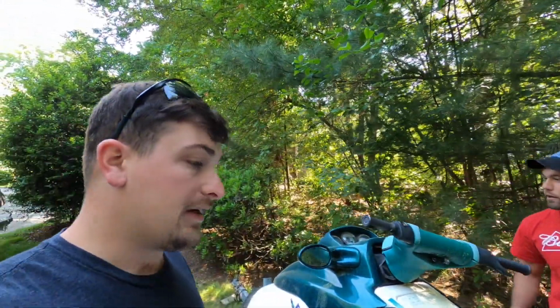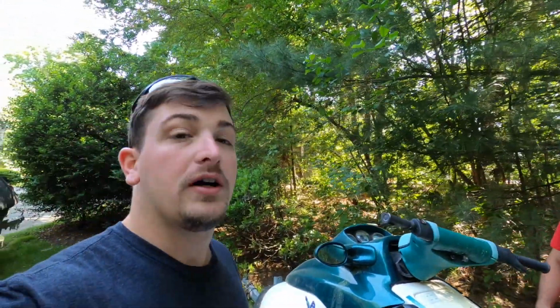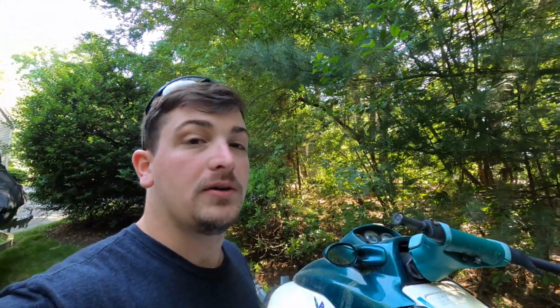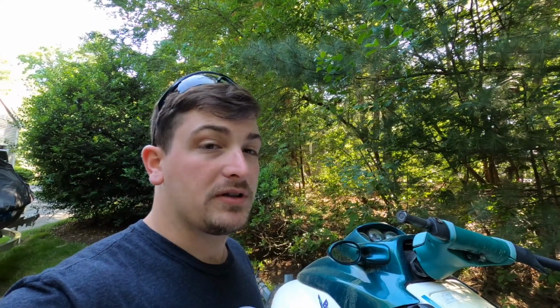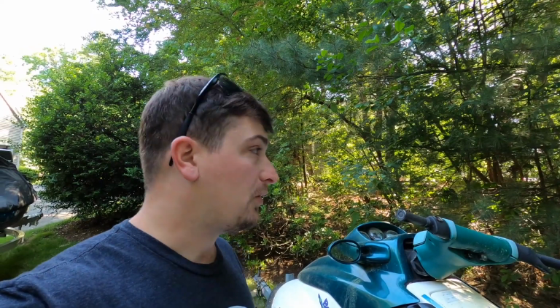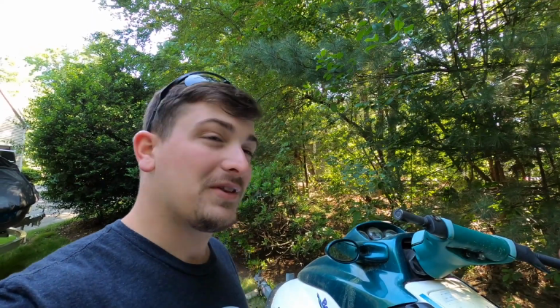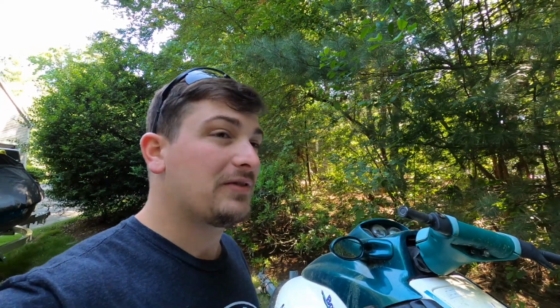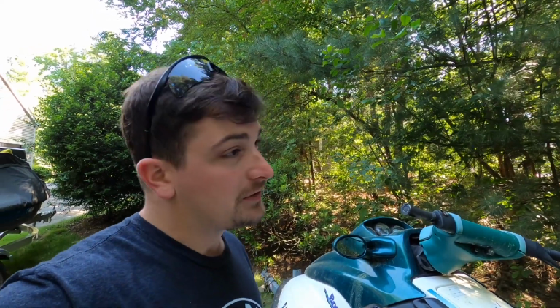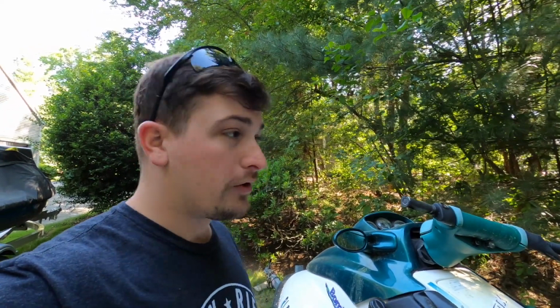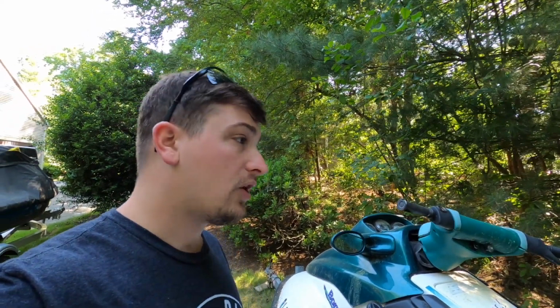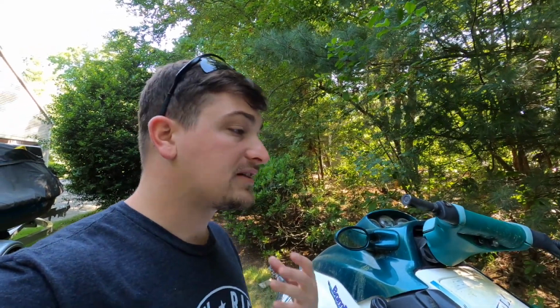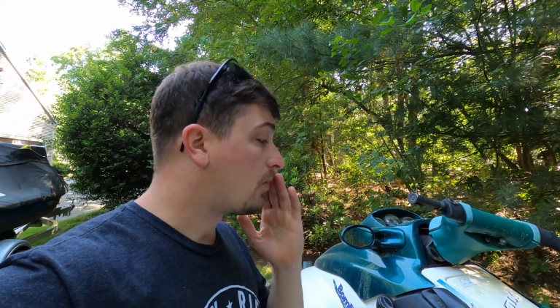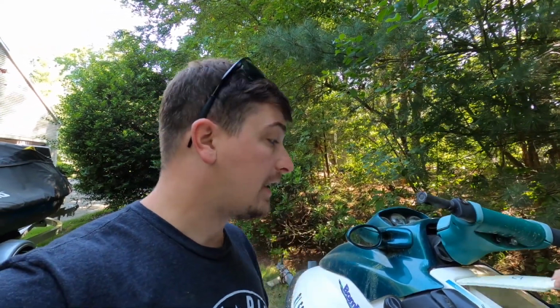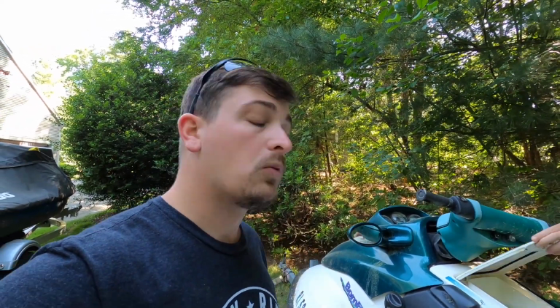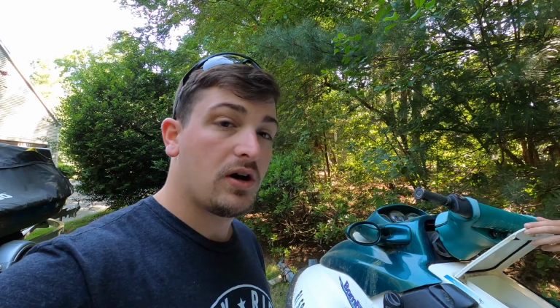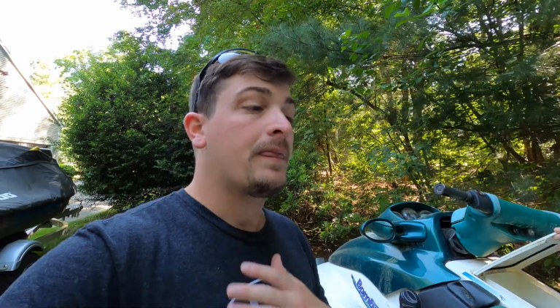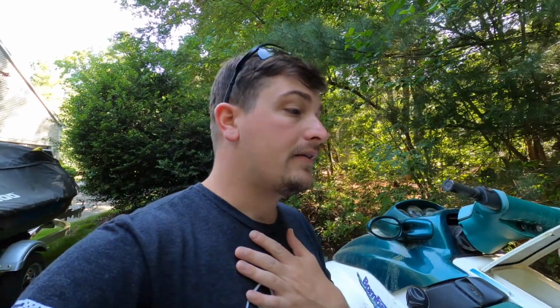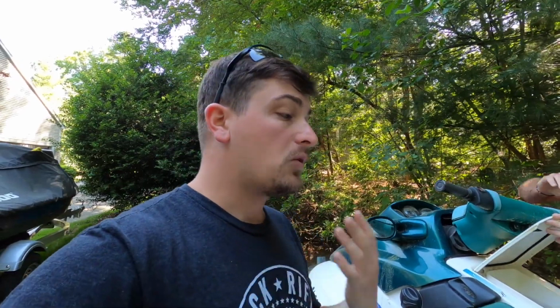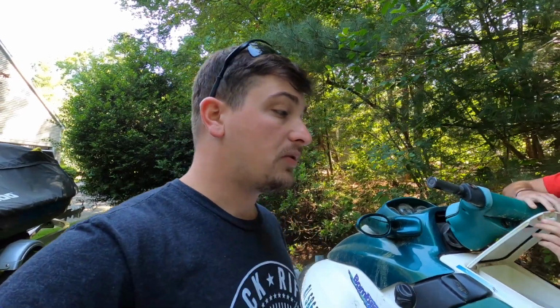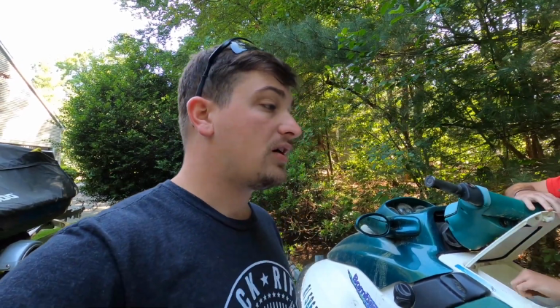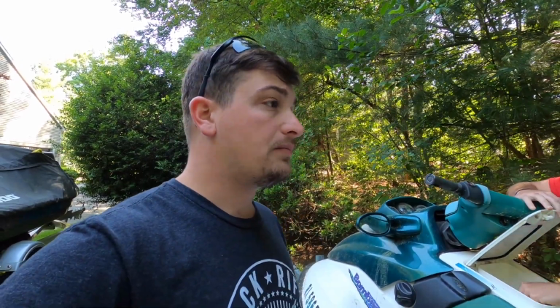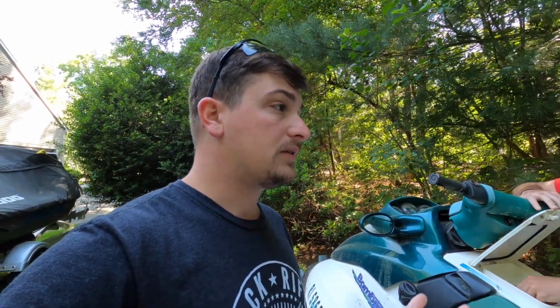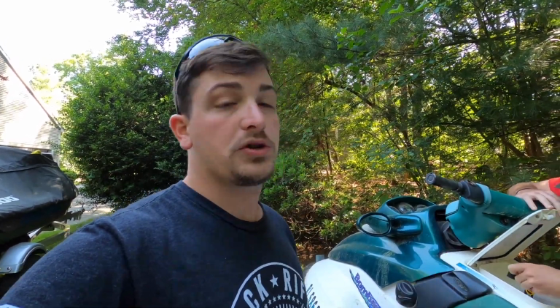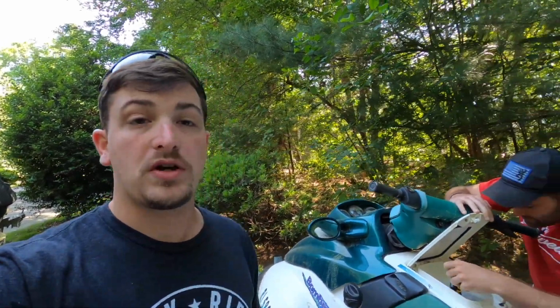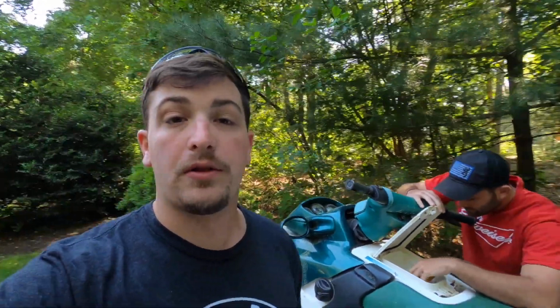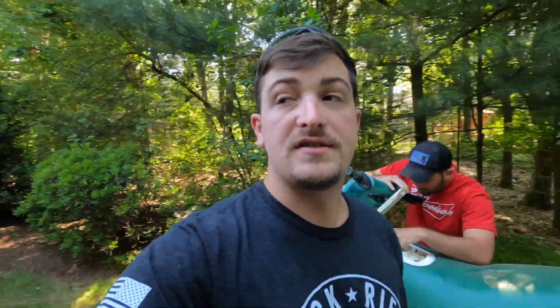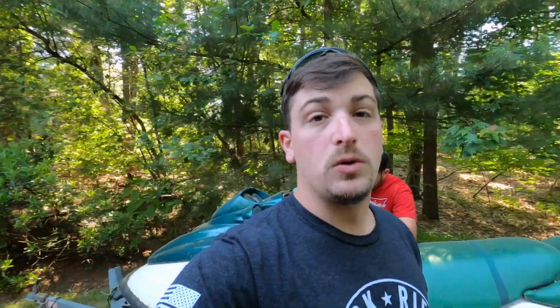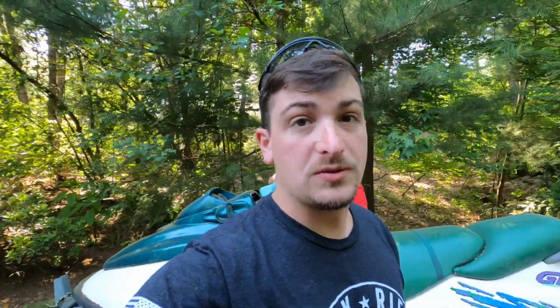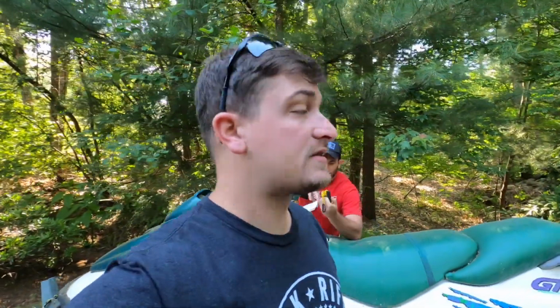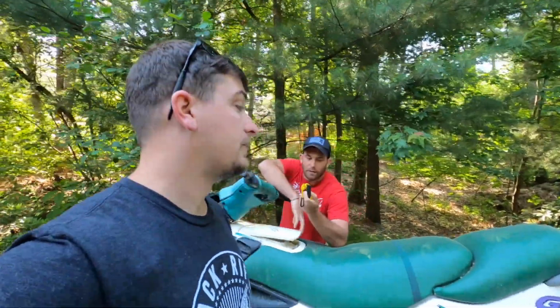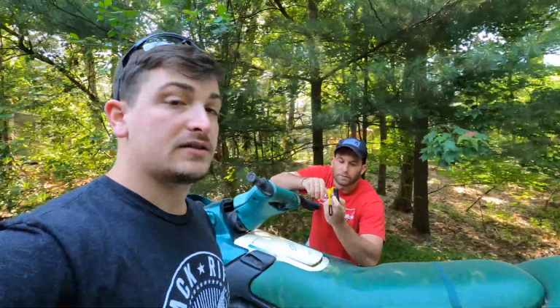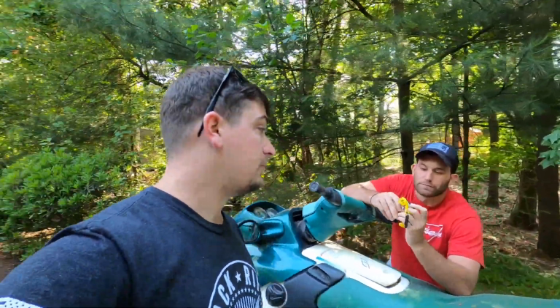If not, we're gonna start pulling some things off including the starter and the carb and things that we know are probably gonna have to get worked on. And then once we pull those off, we're just gonna go straight to power to things and see what works and what doesn't. So it's gonna be a fun one.